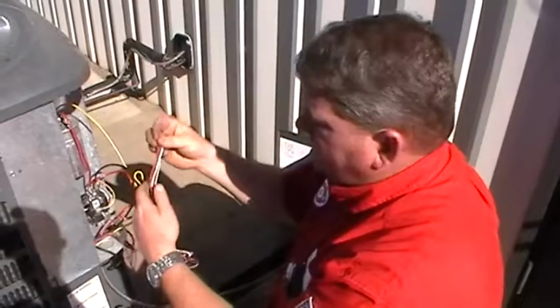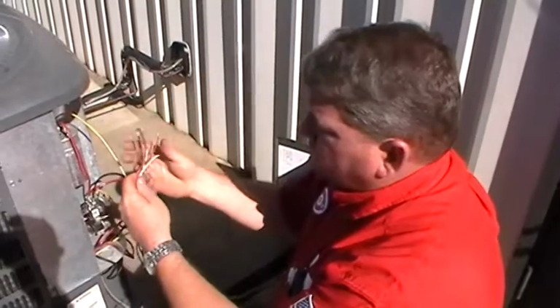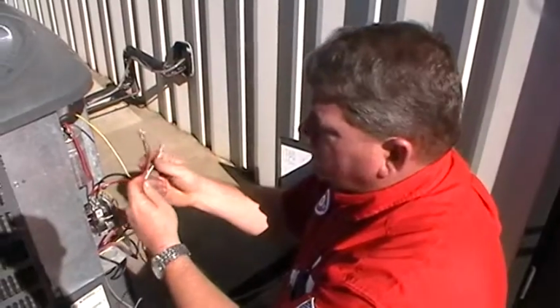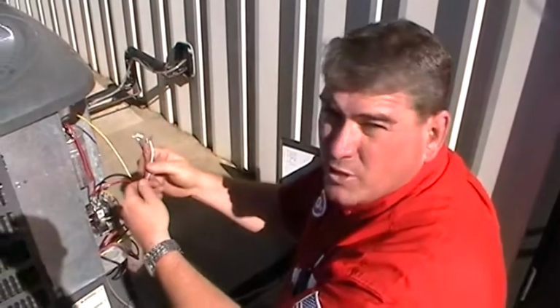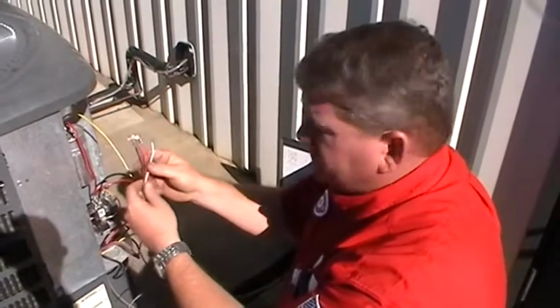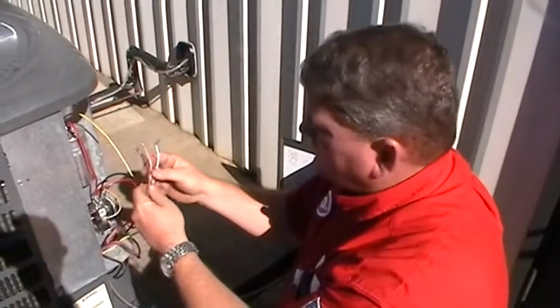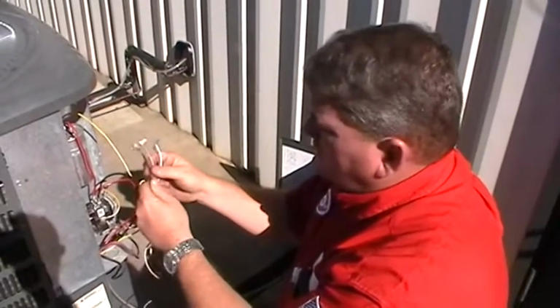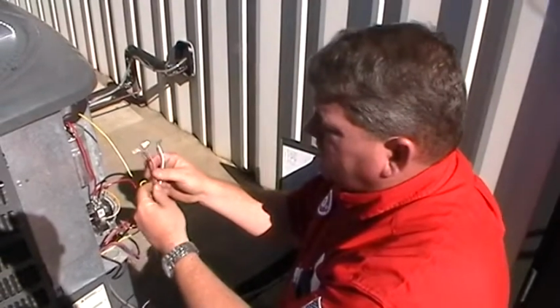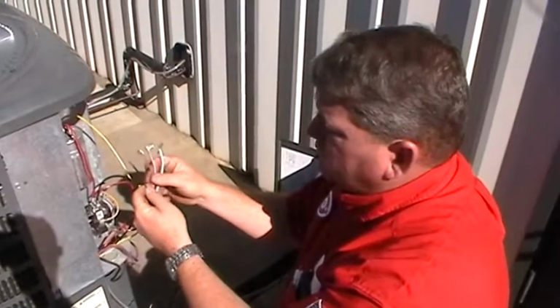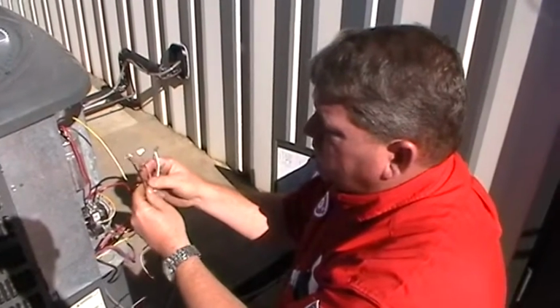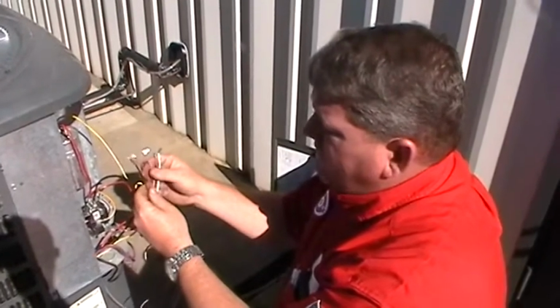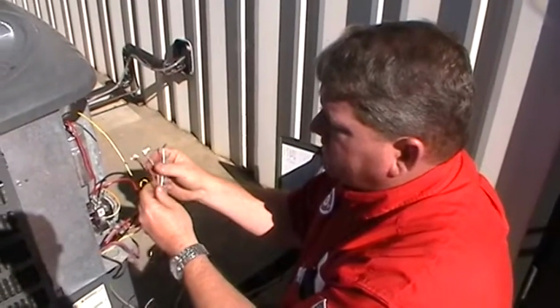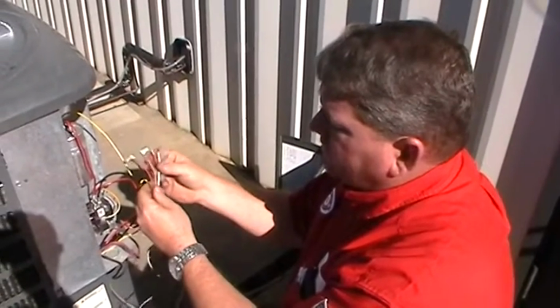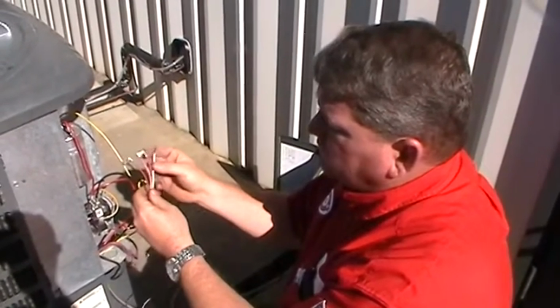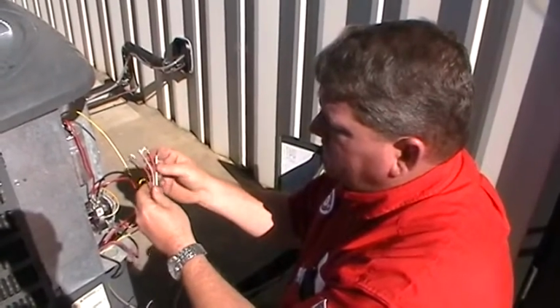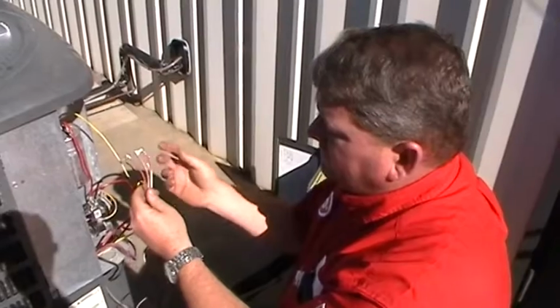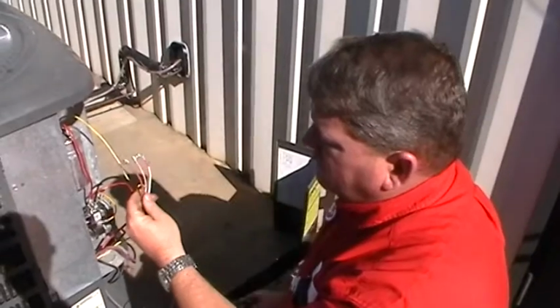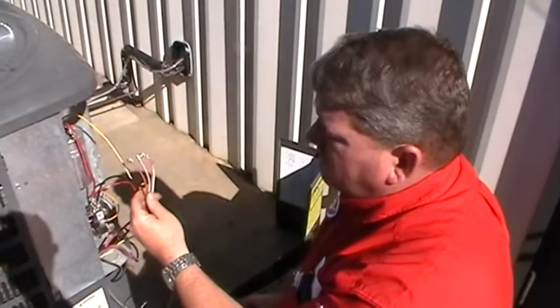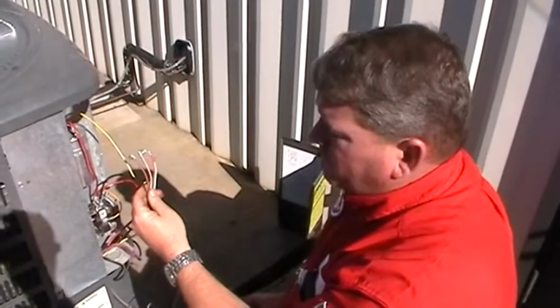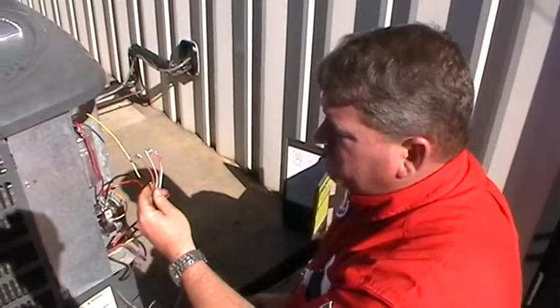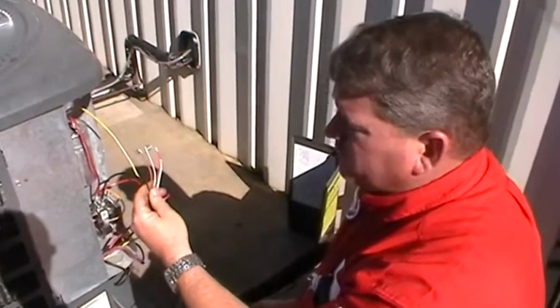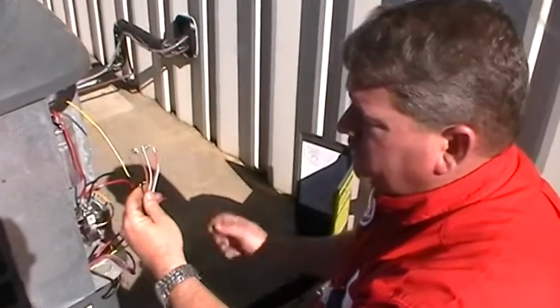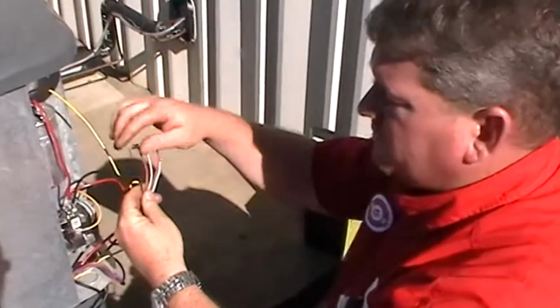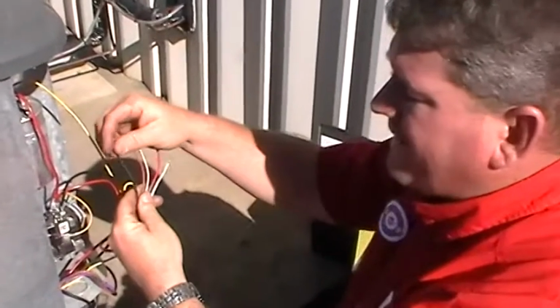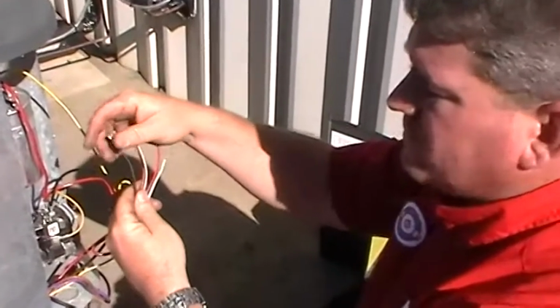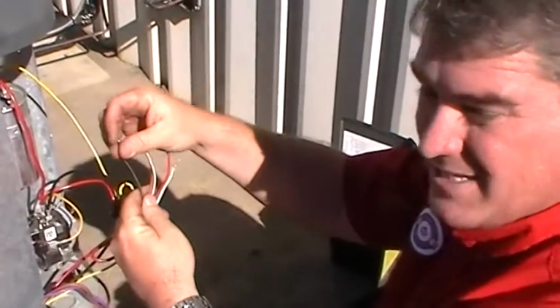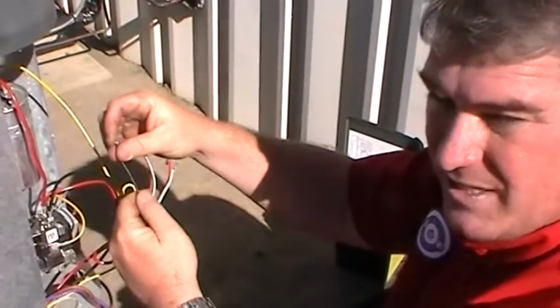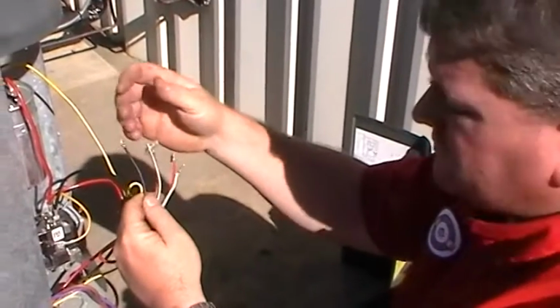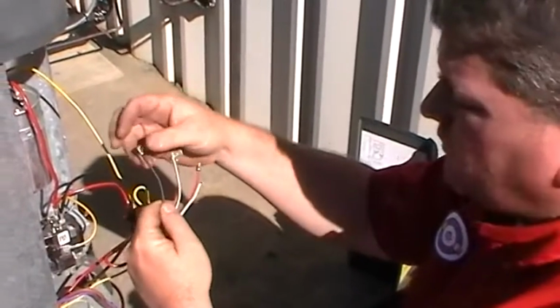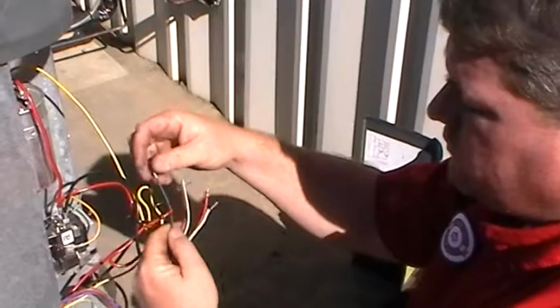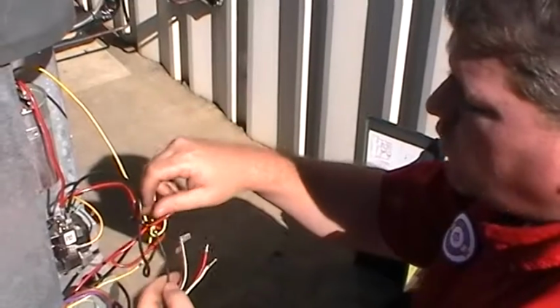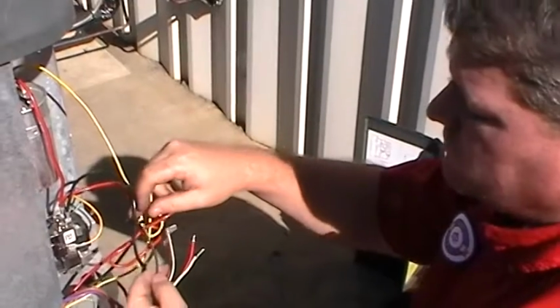Hey guys, we're rewiring our motor. Again, we're going to go over the wiring and the colors and what they mean. With our rescue motors, the black is our high speed, and that's the one we want to use for a quarter horsepower.